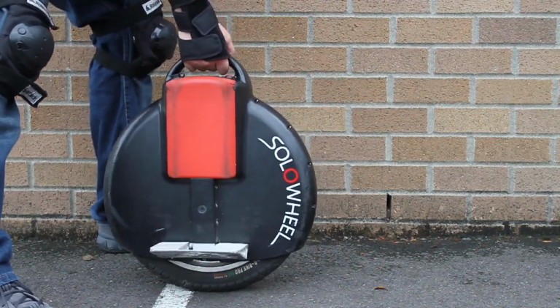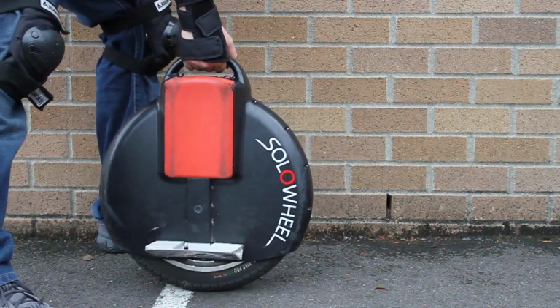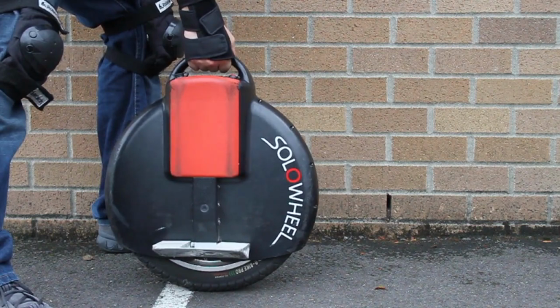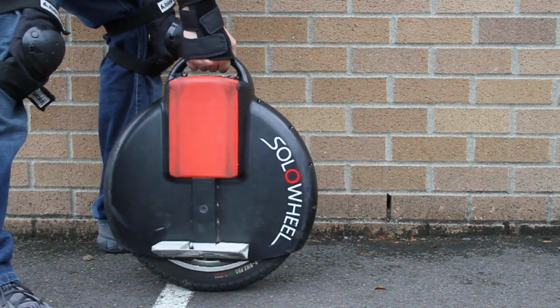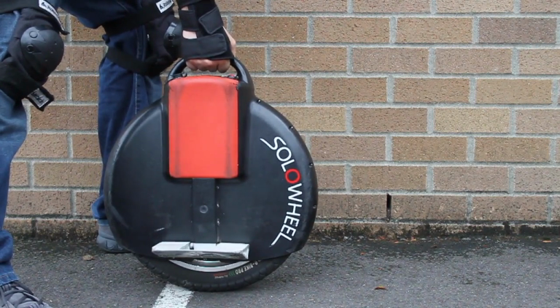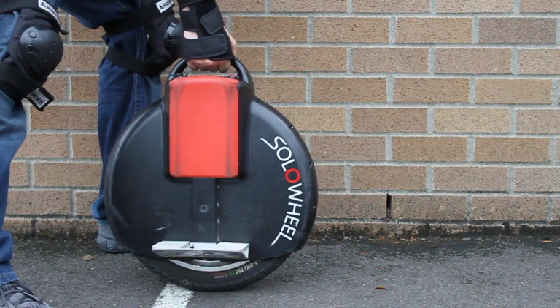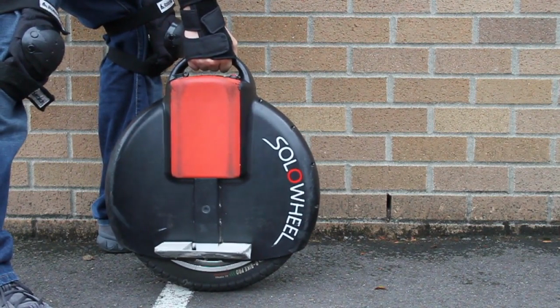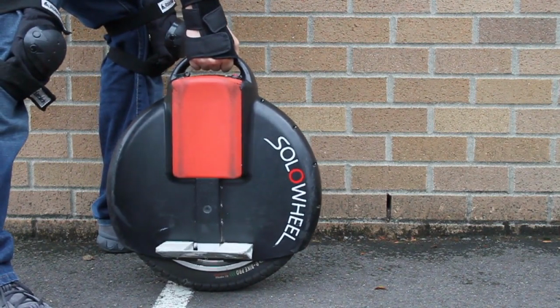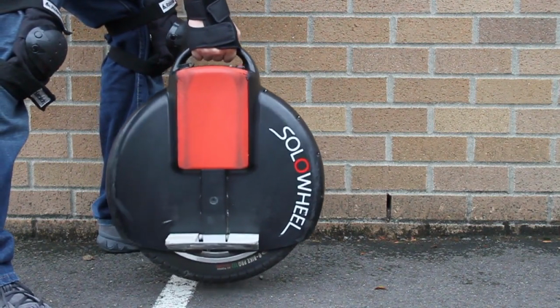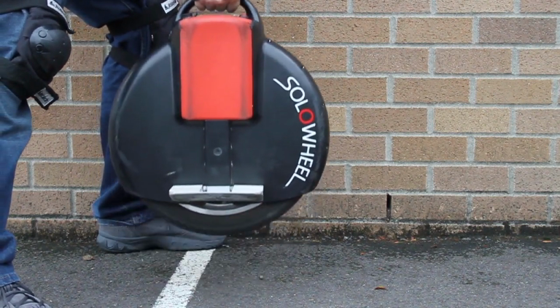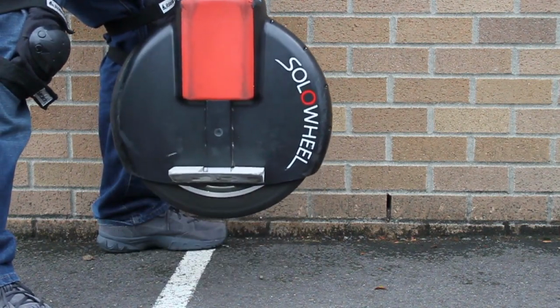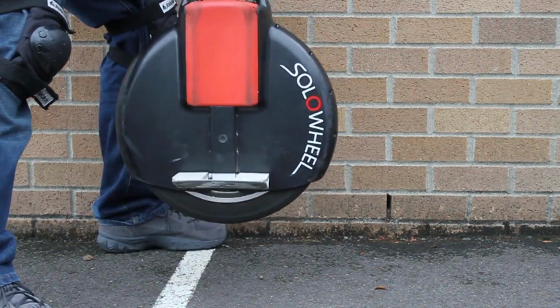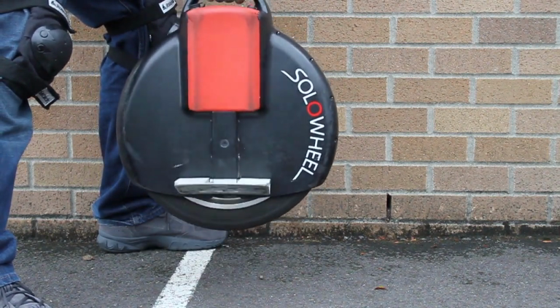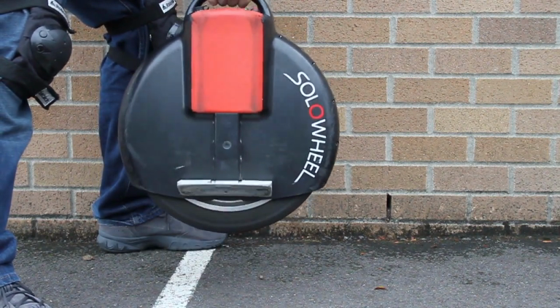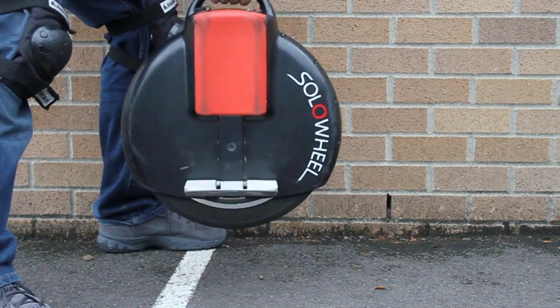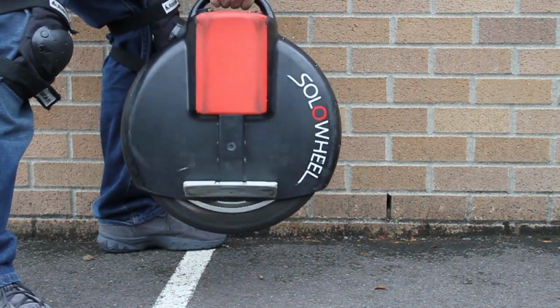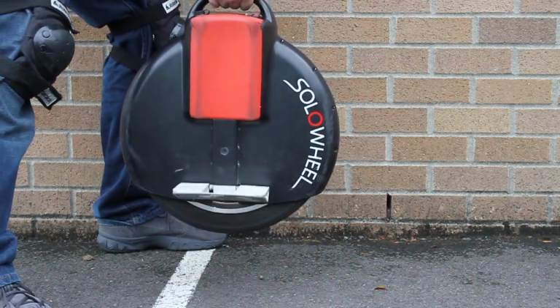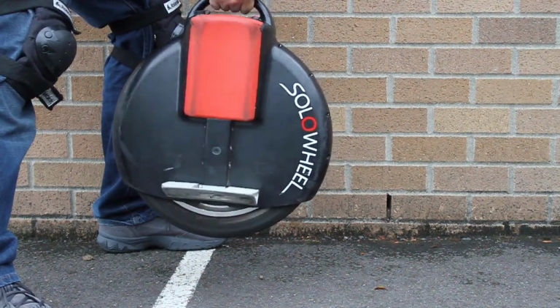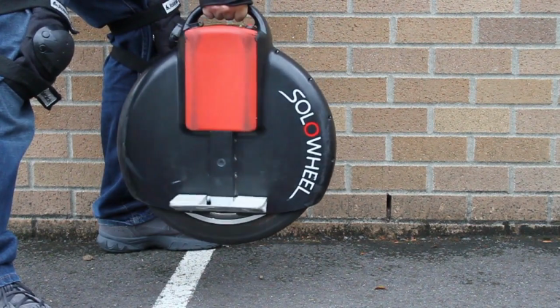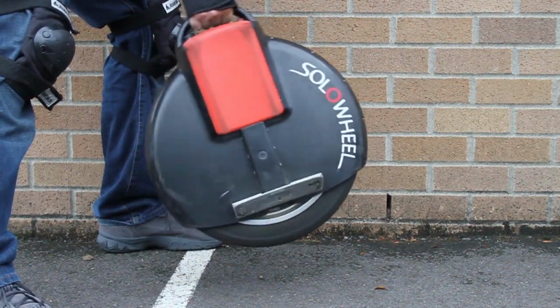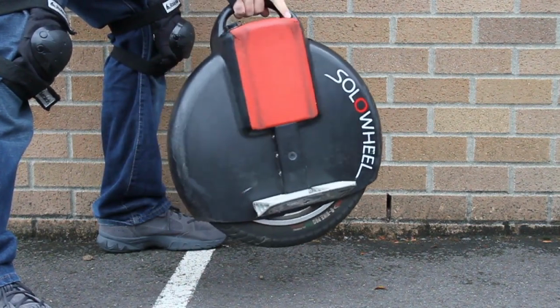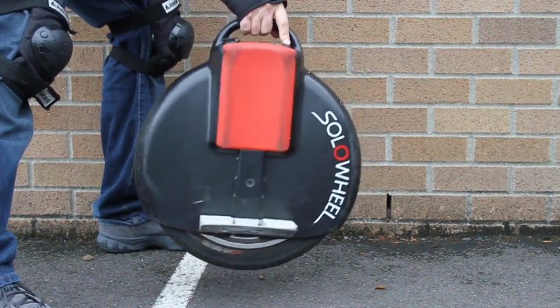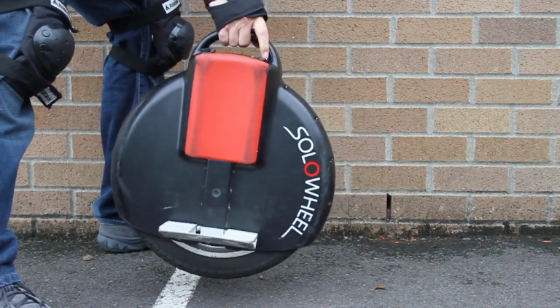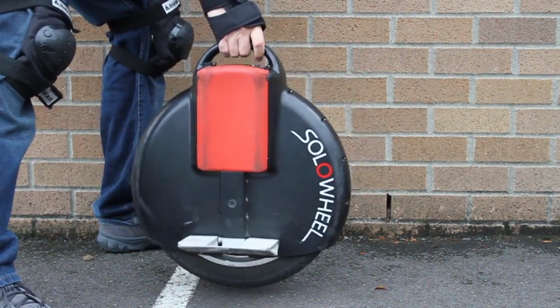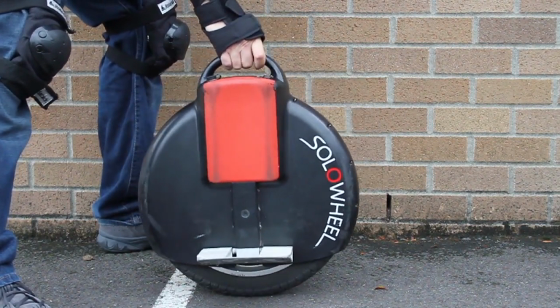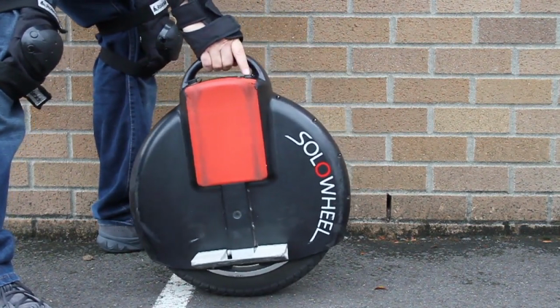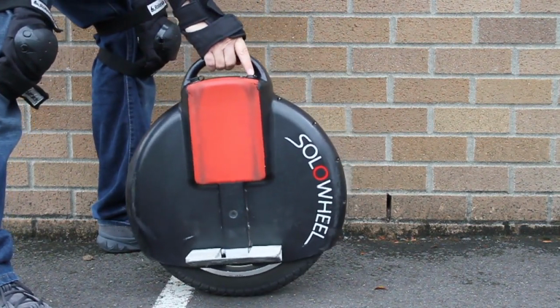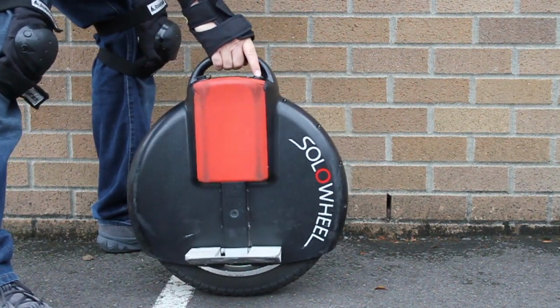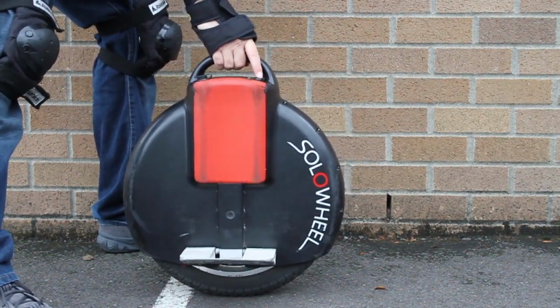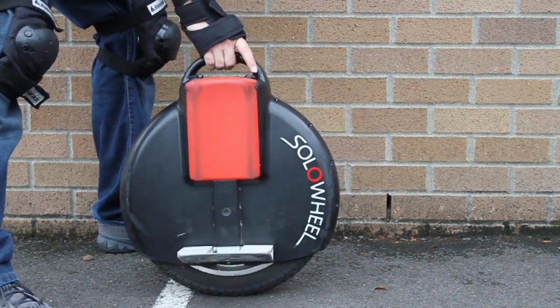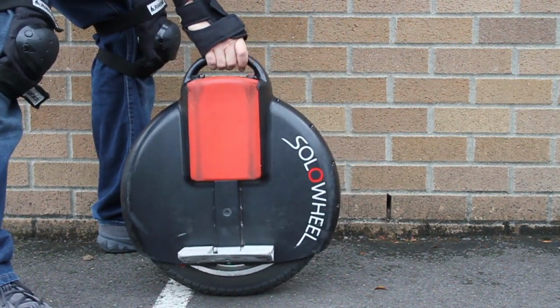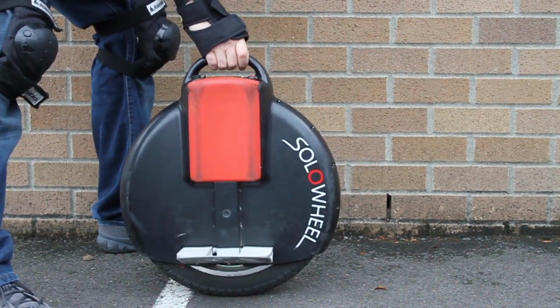Be sure that you do not turn the solo wheel on while it's off the ground, or else it will cause the tire to spin. You will simply need to turn the solo wheel off, place it on the ground, and reset.